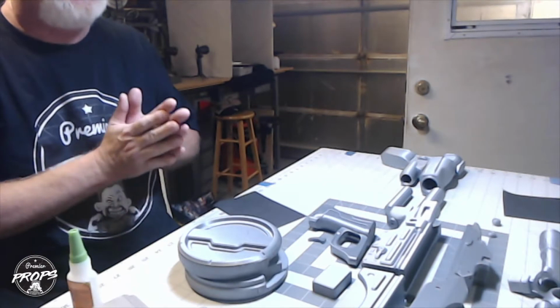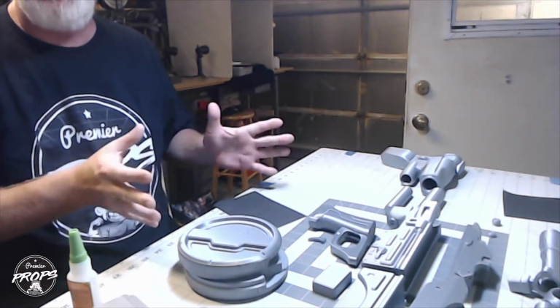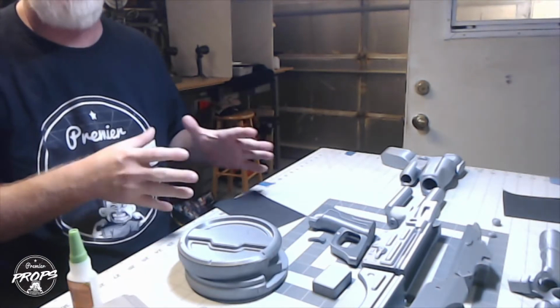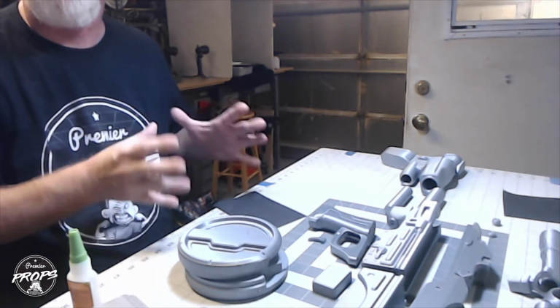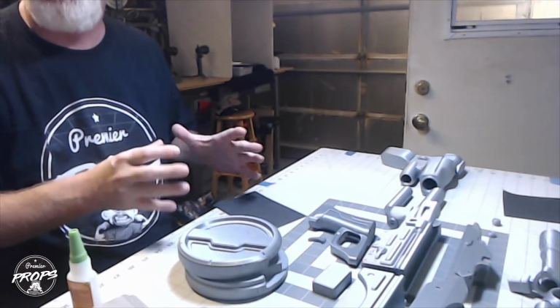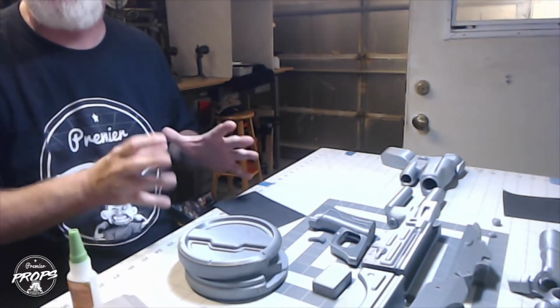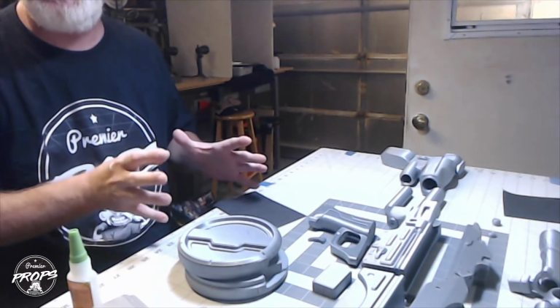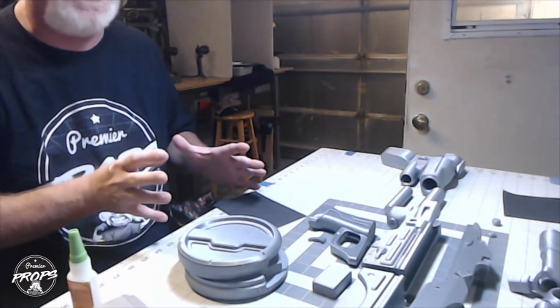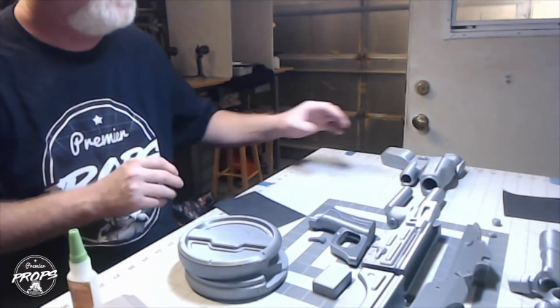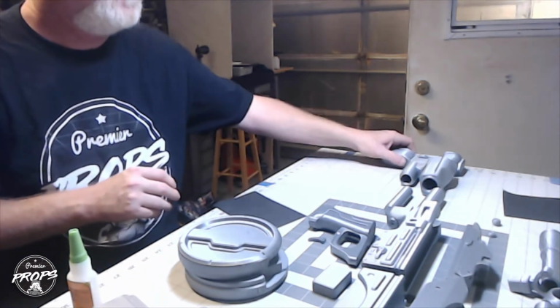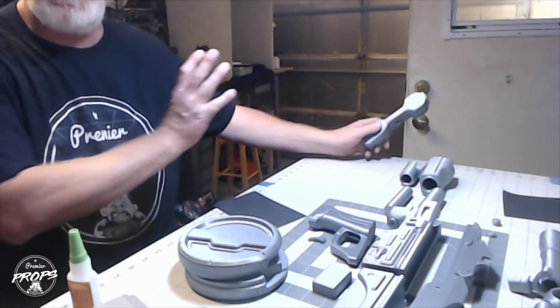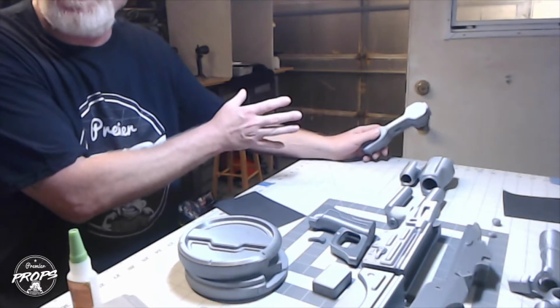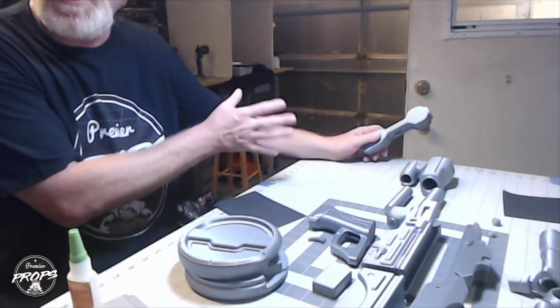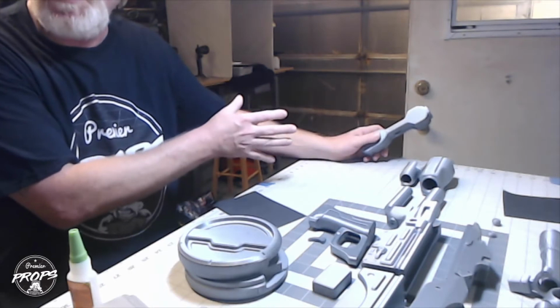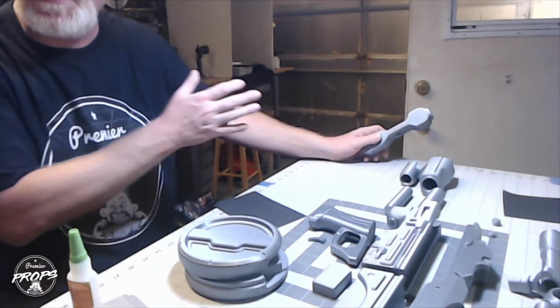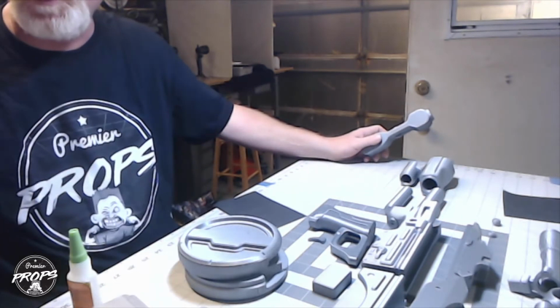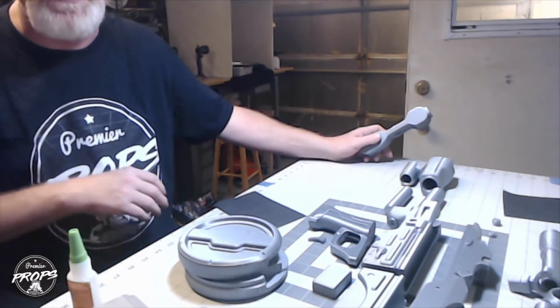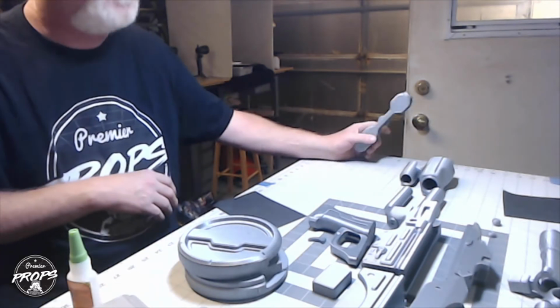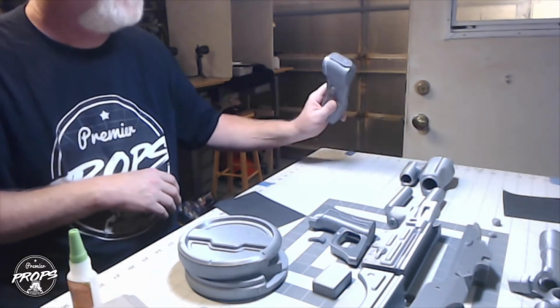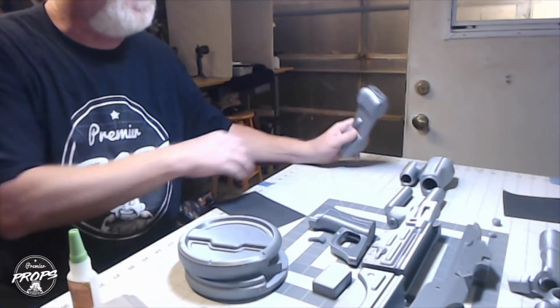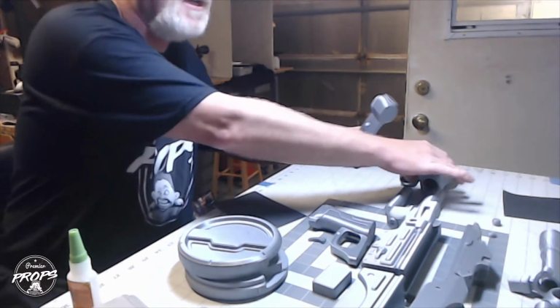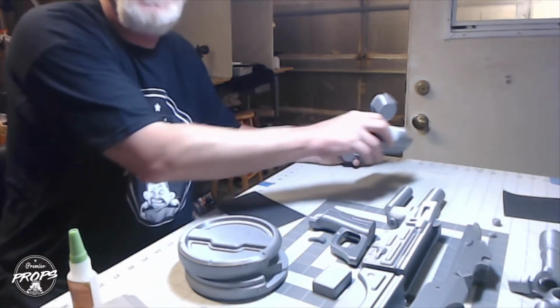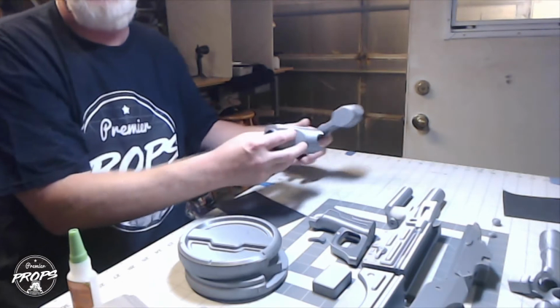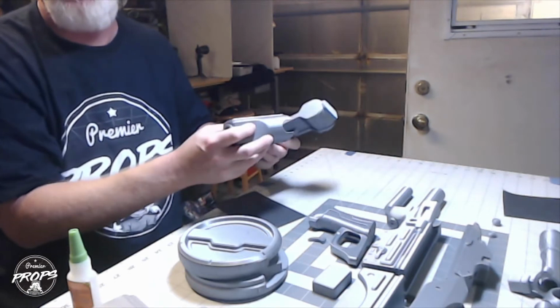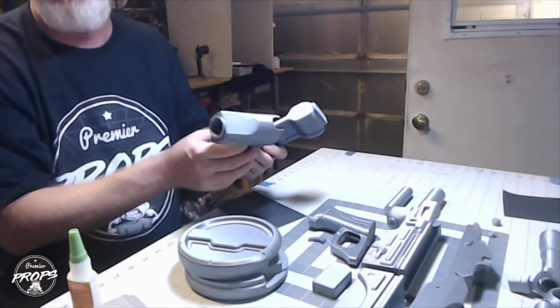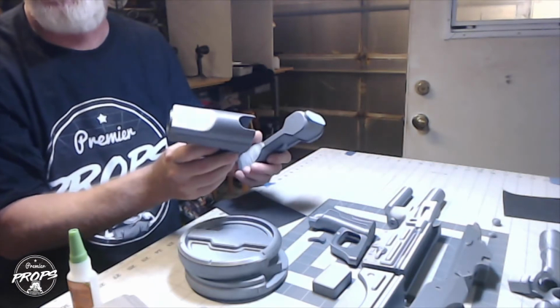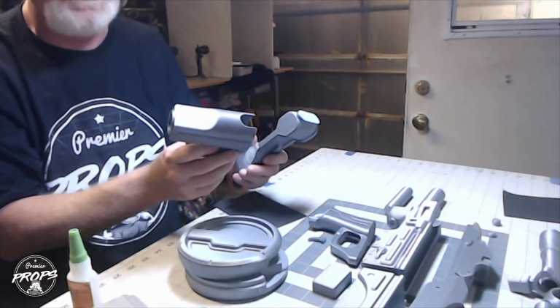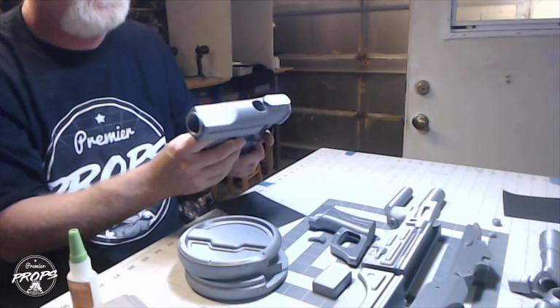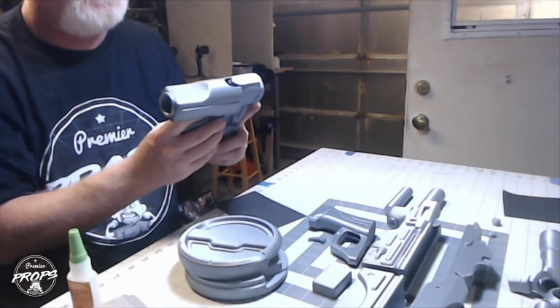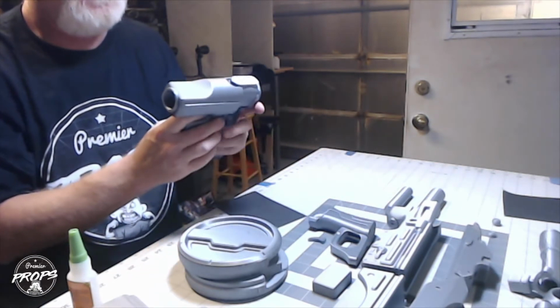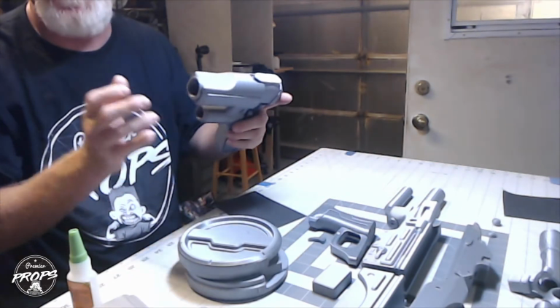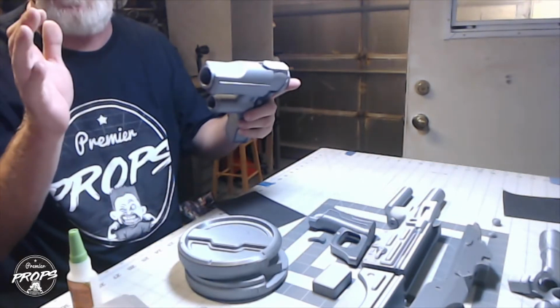This gun goes together really well — it's pretty easy. I'm going to start all the way down at the buttstock and work my way up. I have the buttstock and the connector for the buttstock, and this literally just goes together.